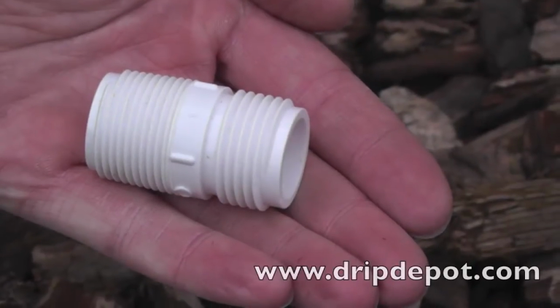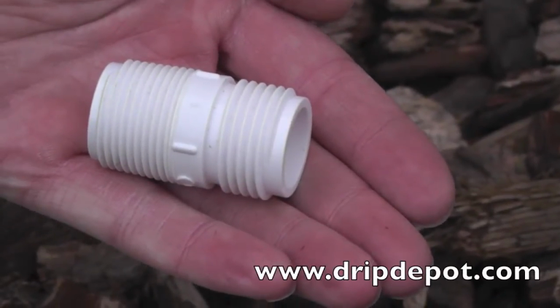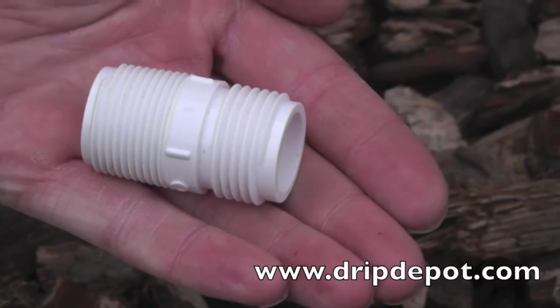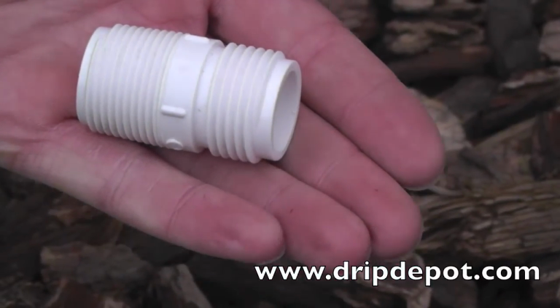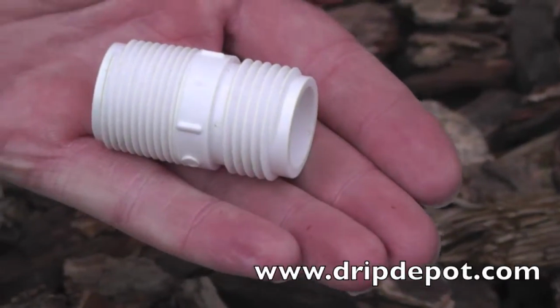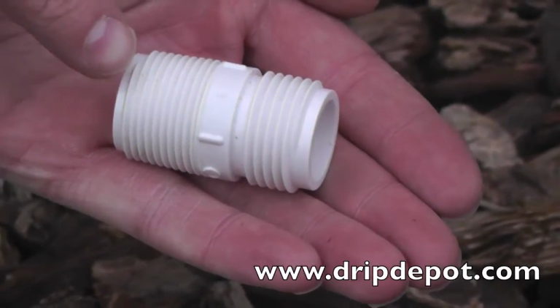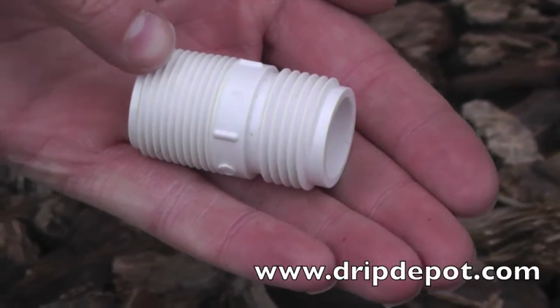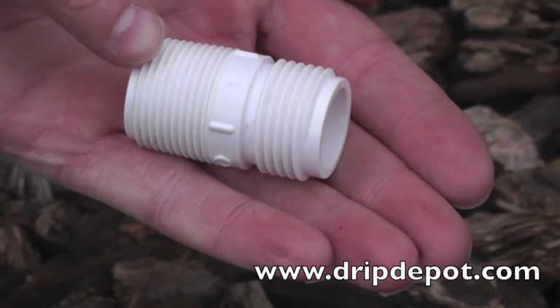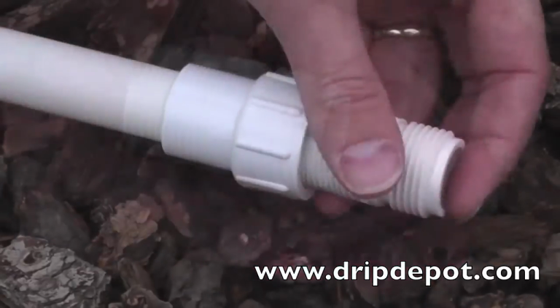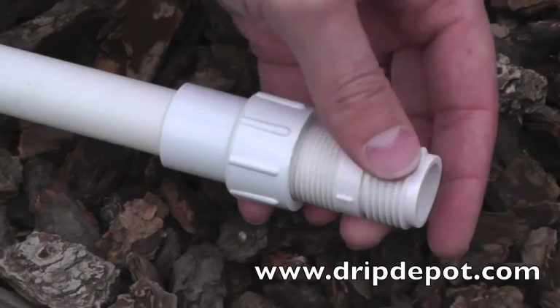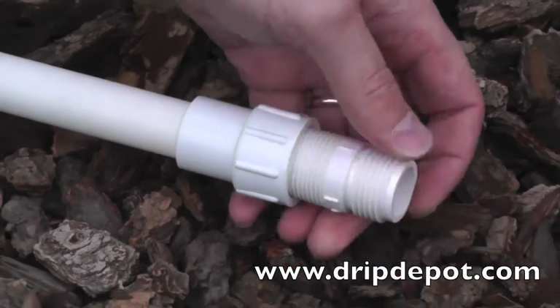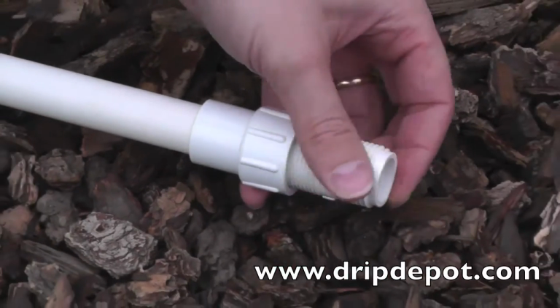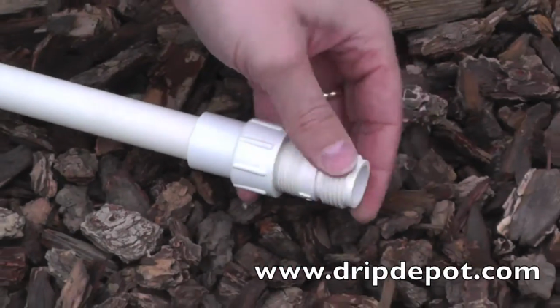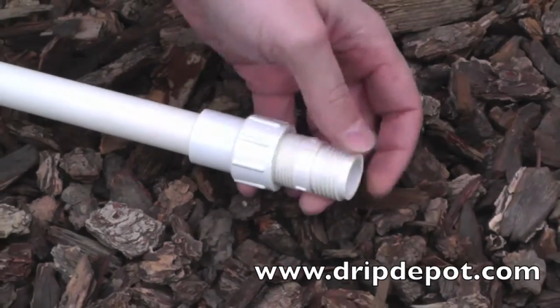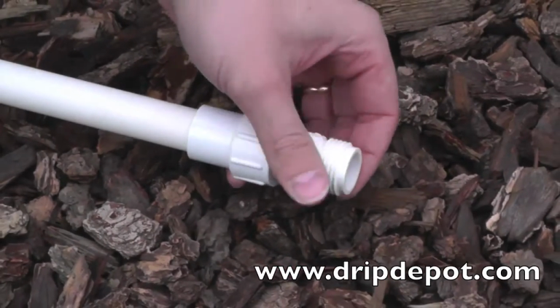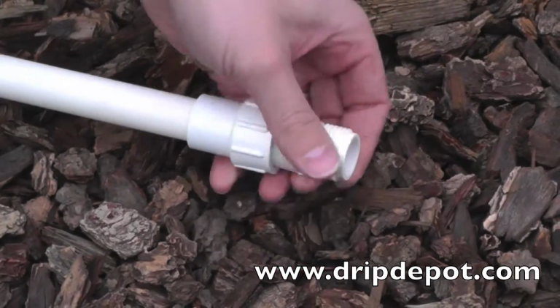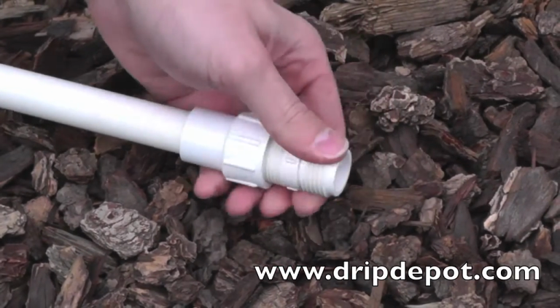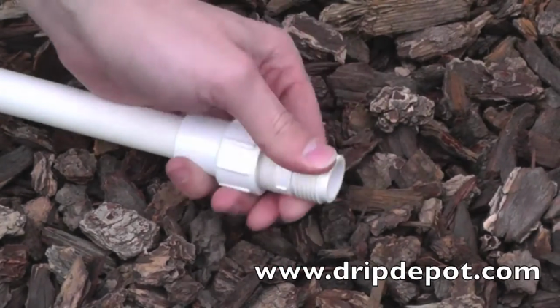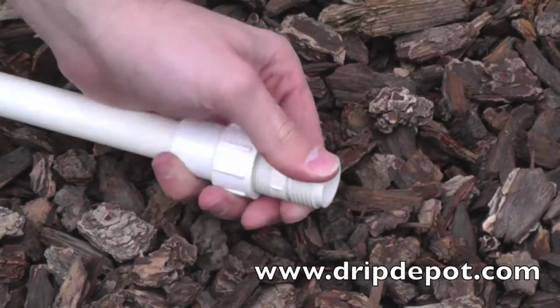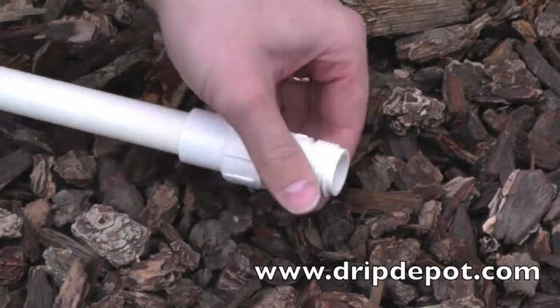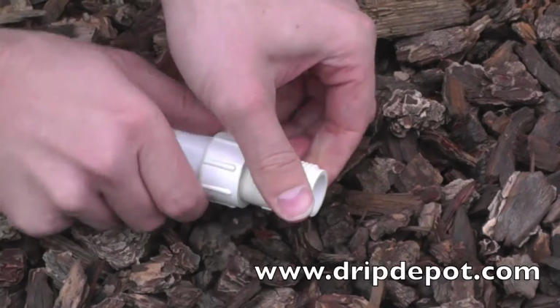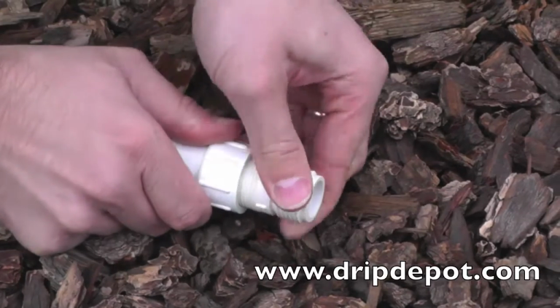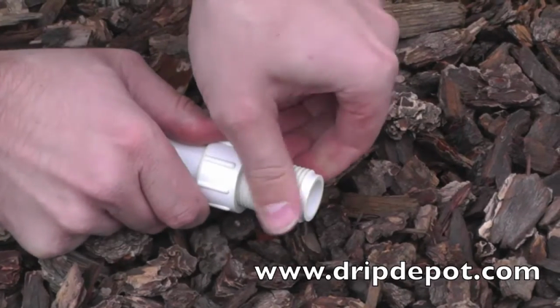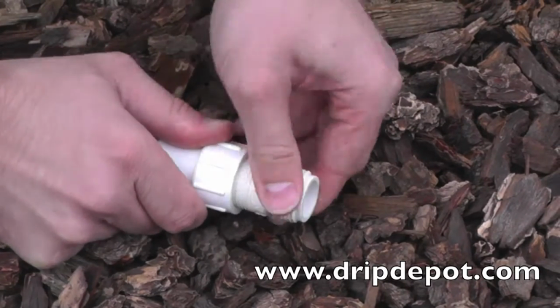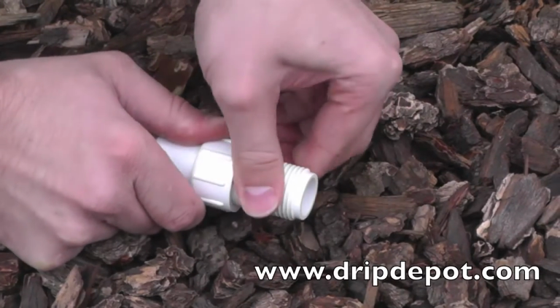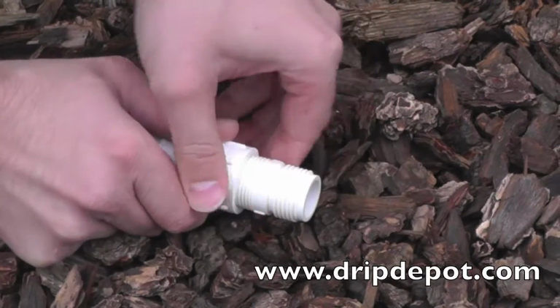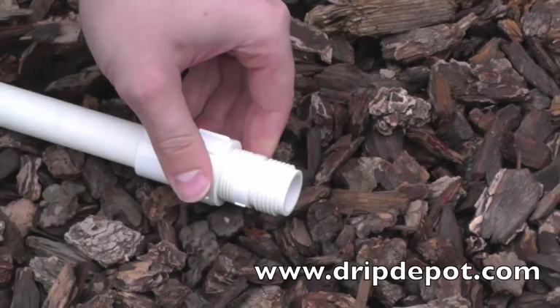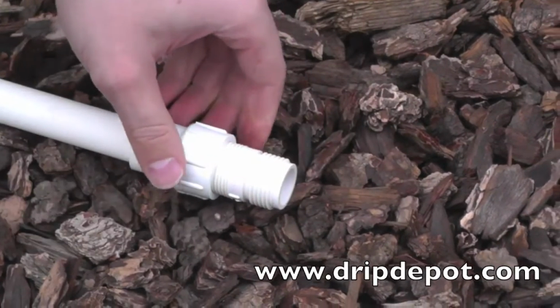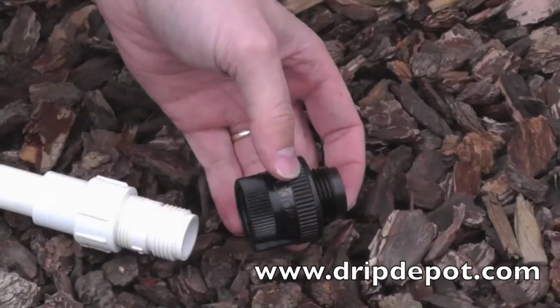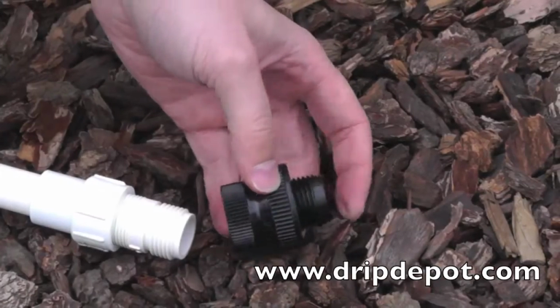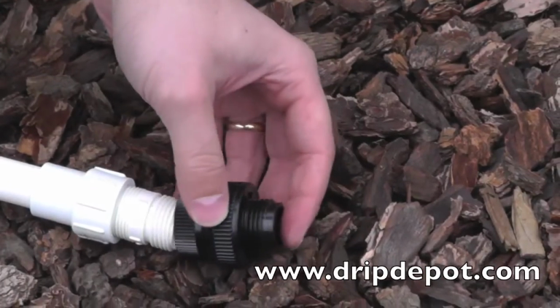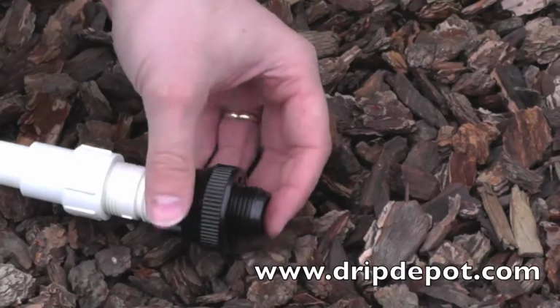Item number 1022 is an adapter that can convert 3/4 inch pipe threads to 3/4 inch hose threads. This adapter is used commonly at the end of PVC pipe where a drip irrigation head assembly needs to be installed. Most head assembly items come in hose threads and not pipe threads, whereas most PVC fittings are pipe threaded.